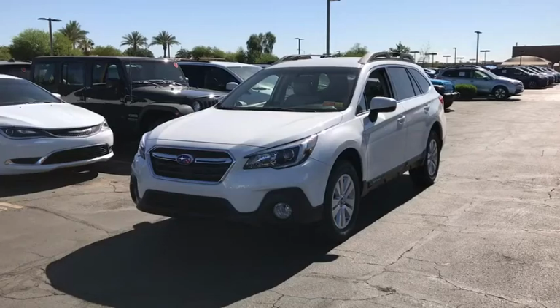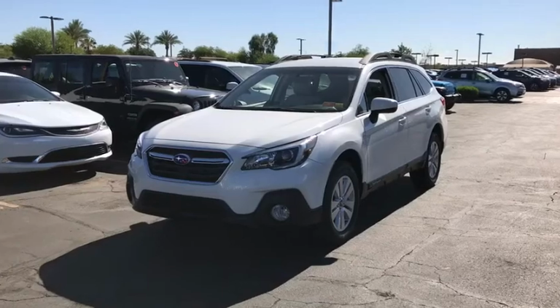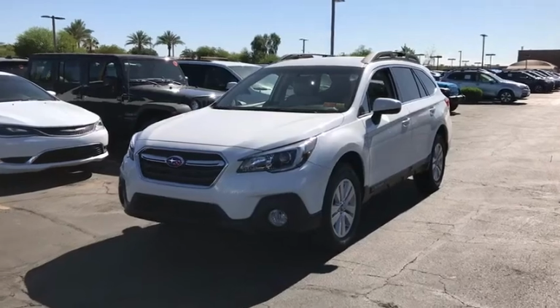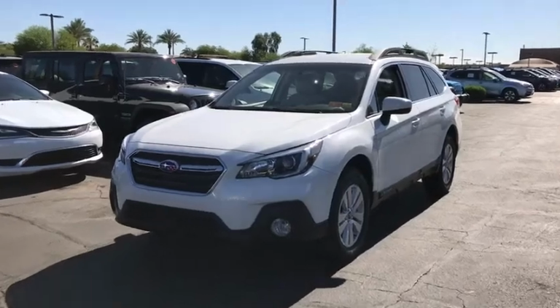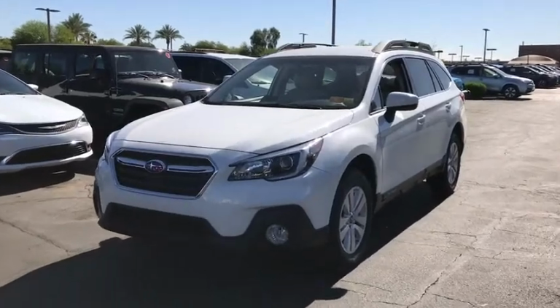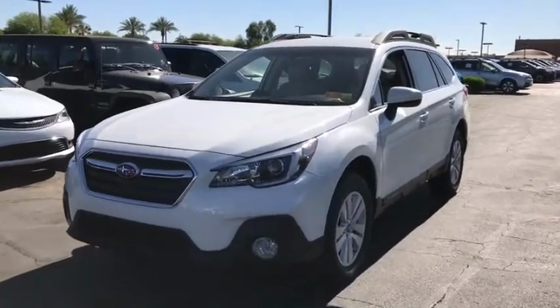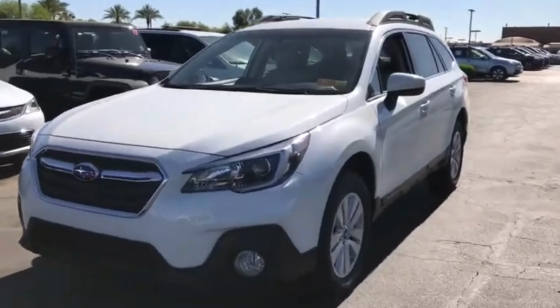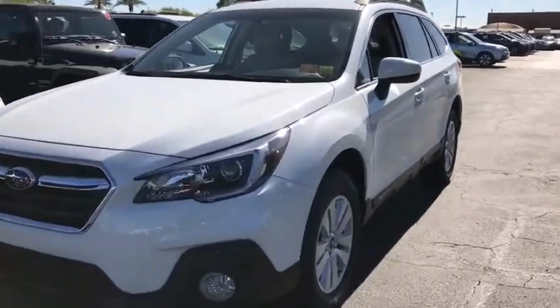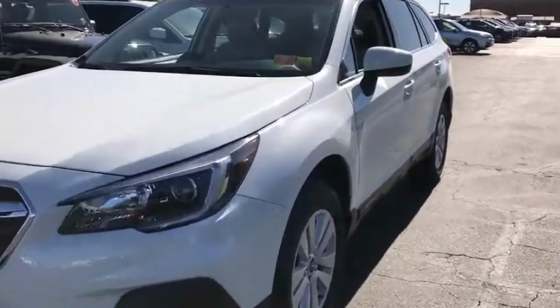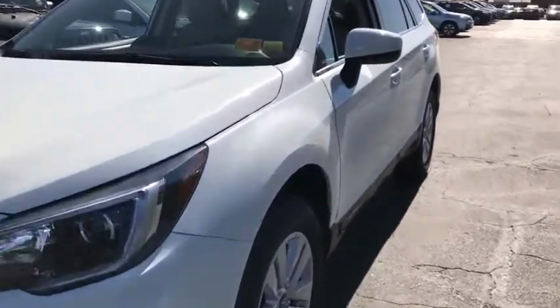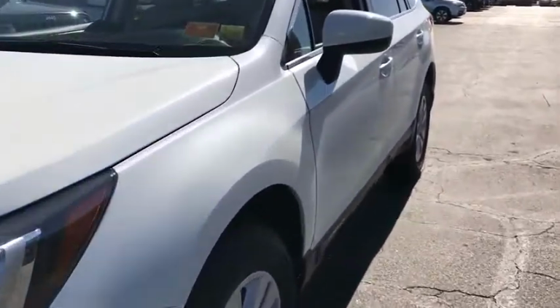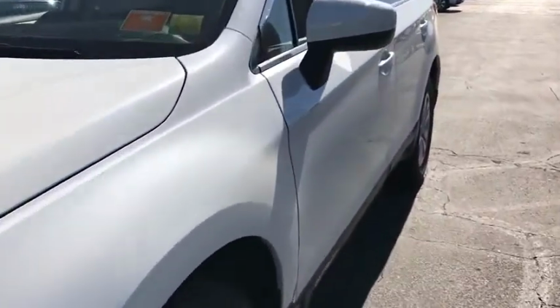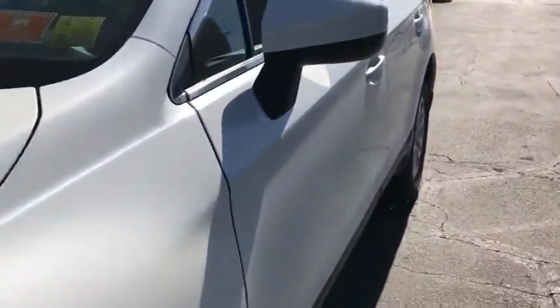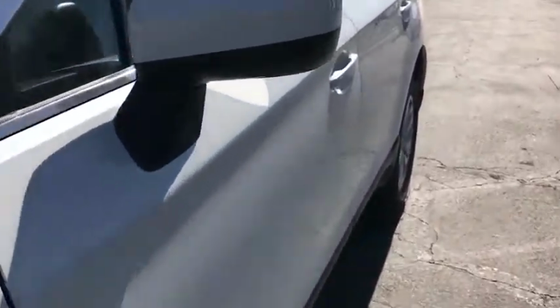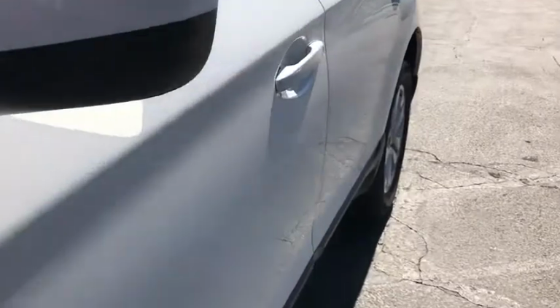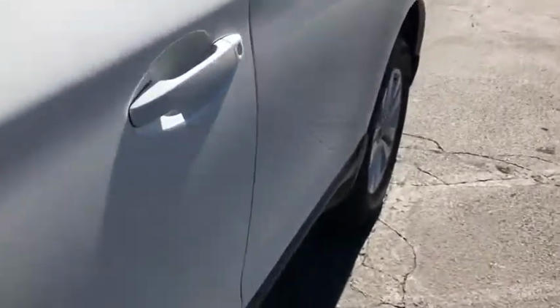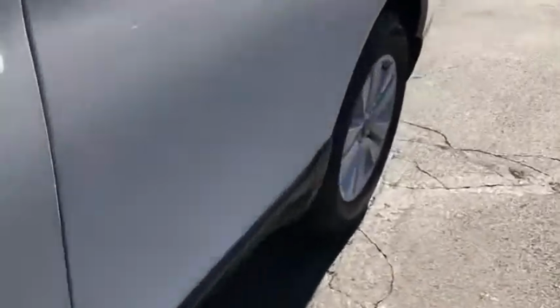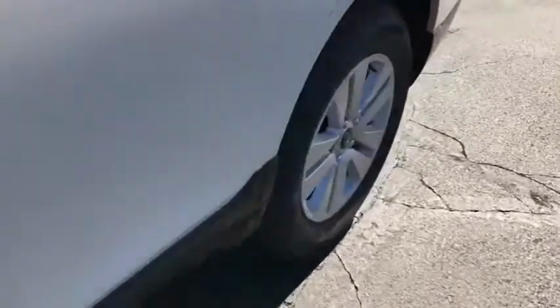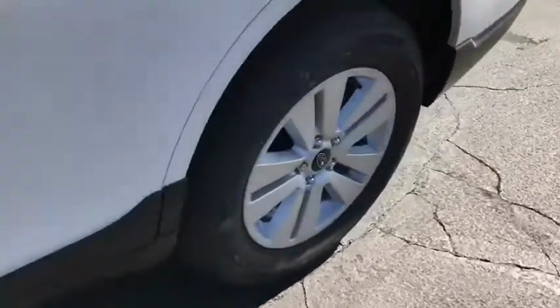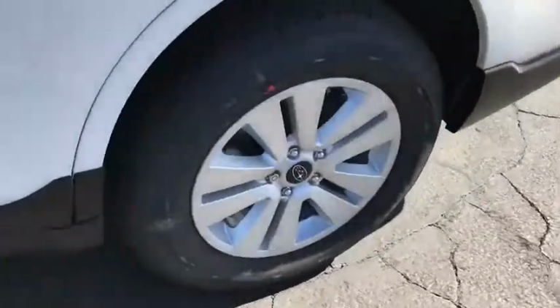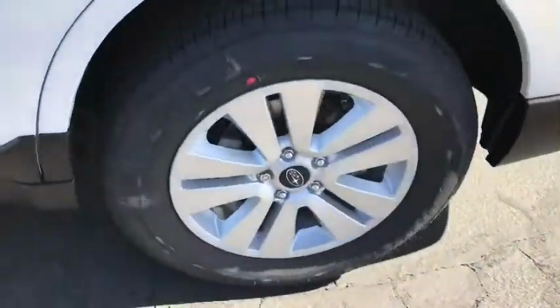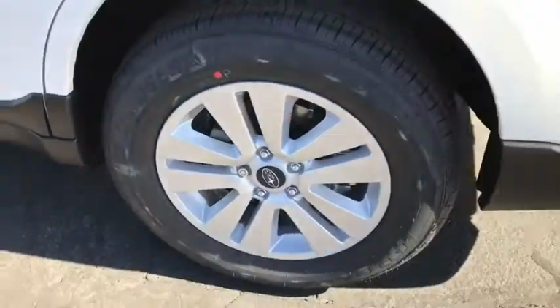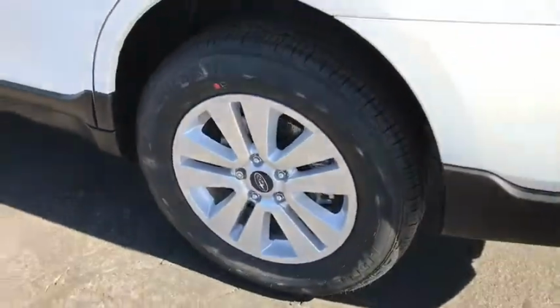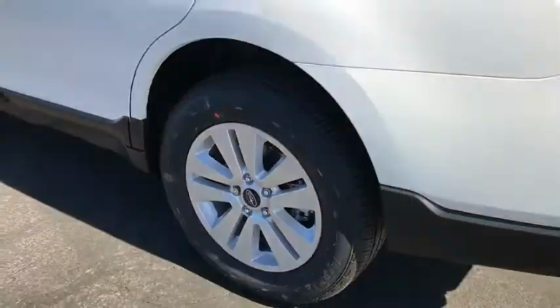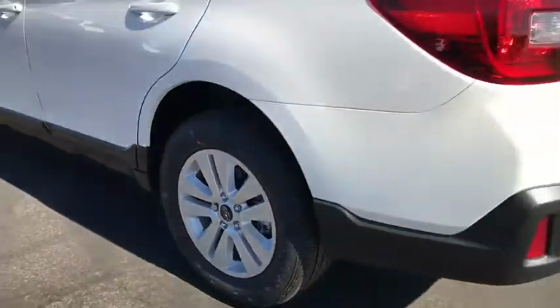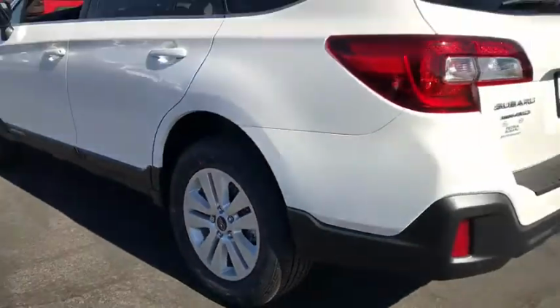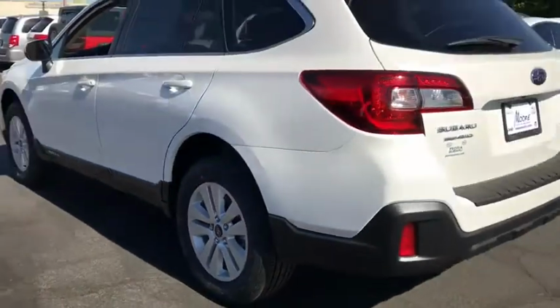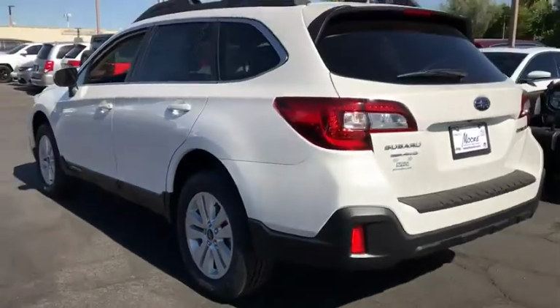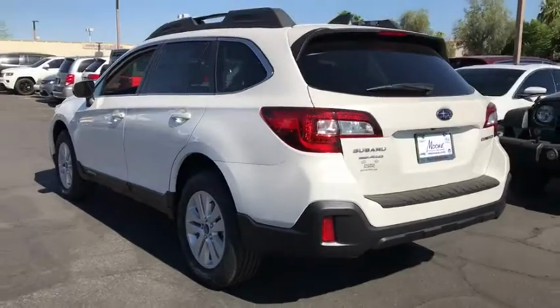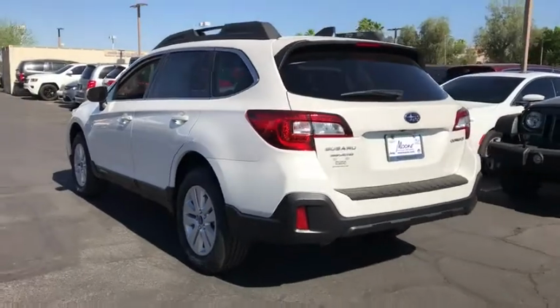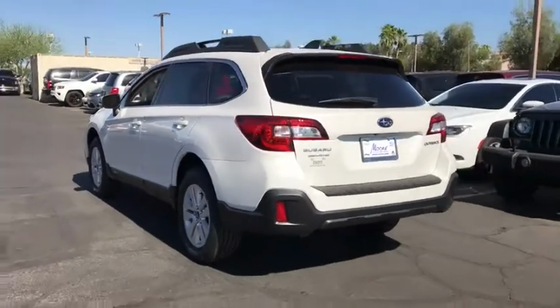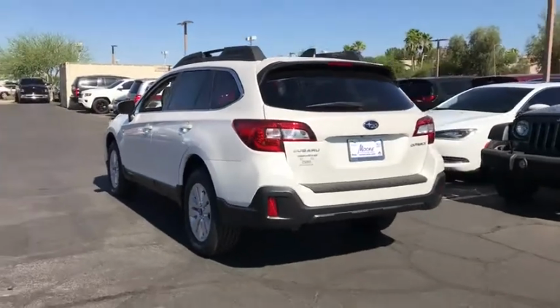2018 Subaru Outback. Take the go-anywhere capability of all-wheel drive and plenty of room for cargo and companions, and you've got the Subaru Outback. Let the adventure begin.